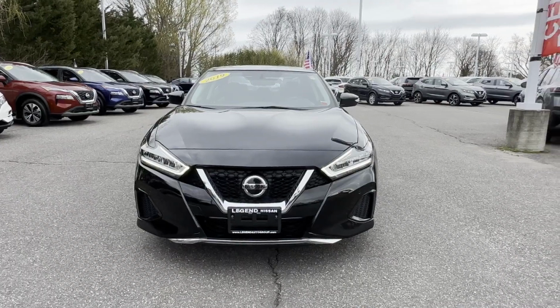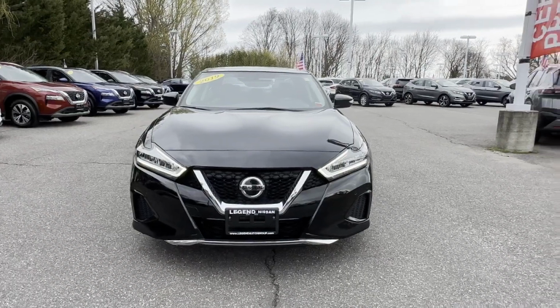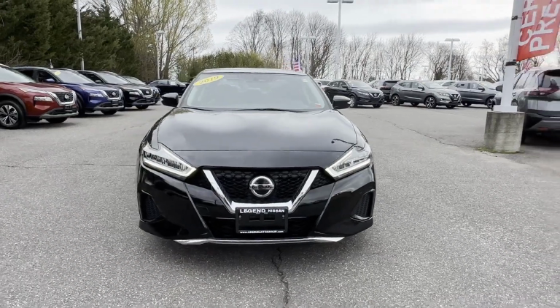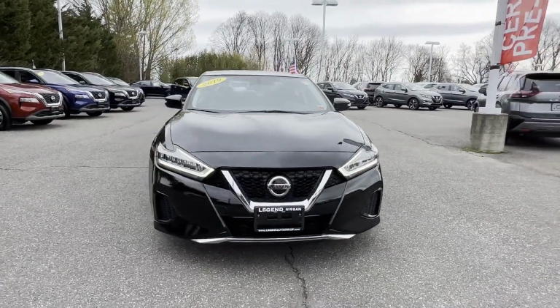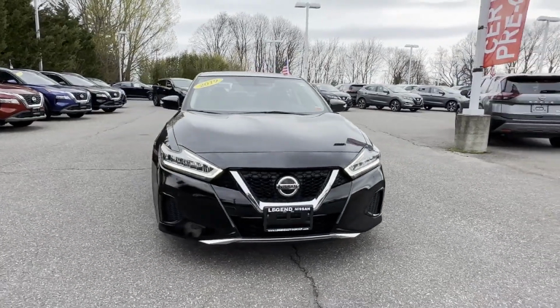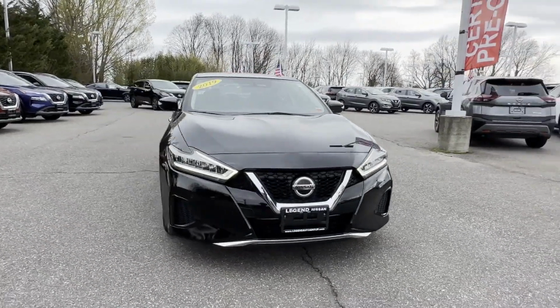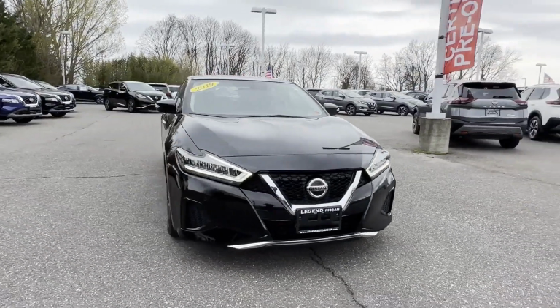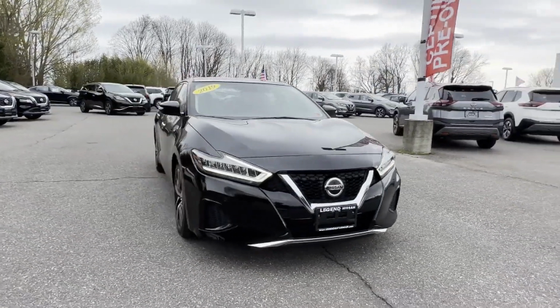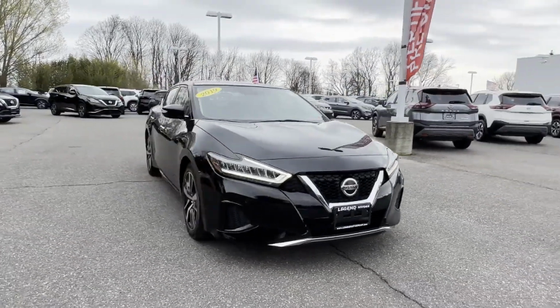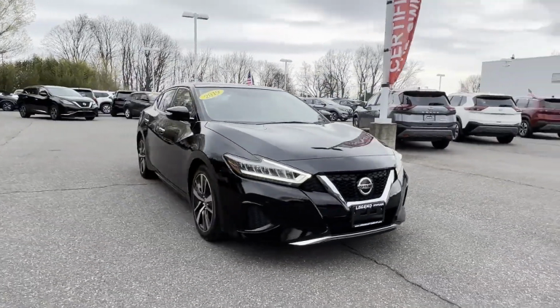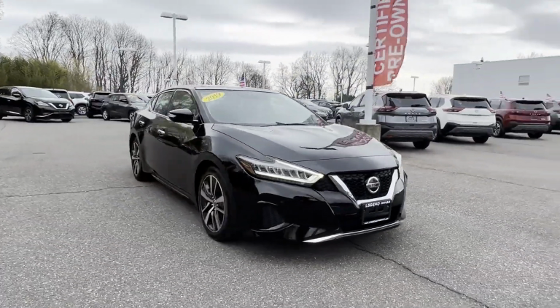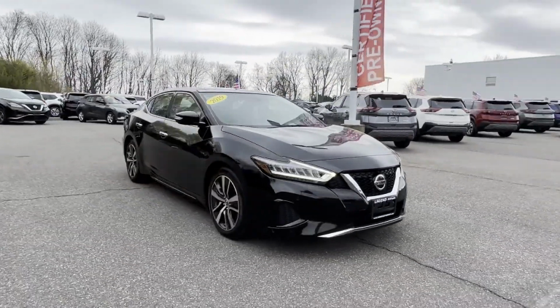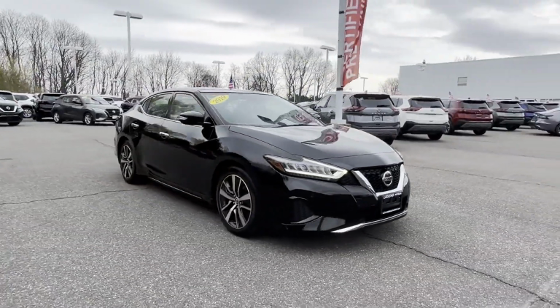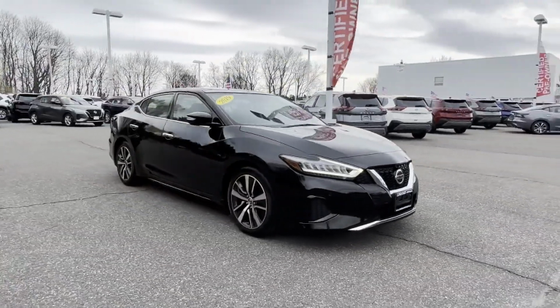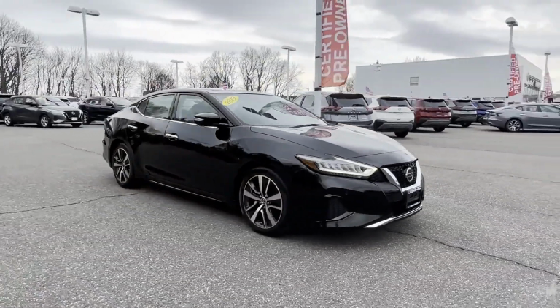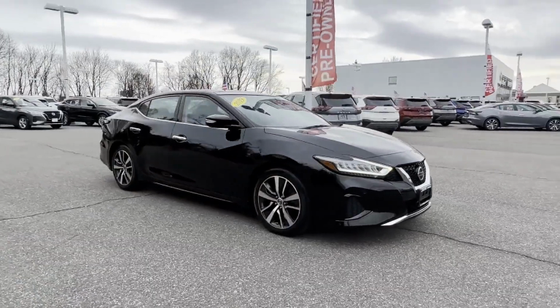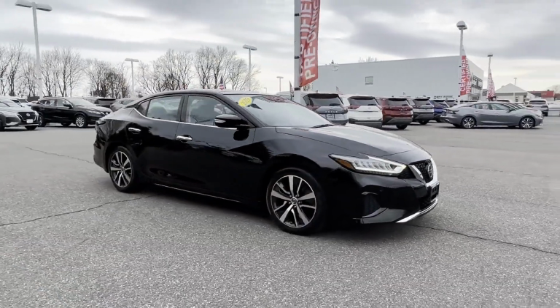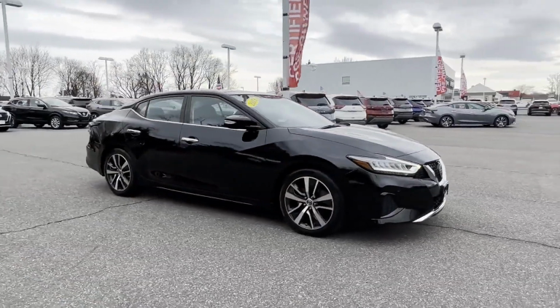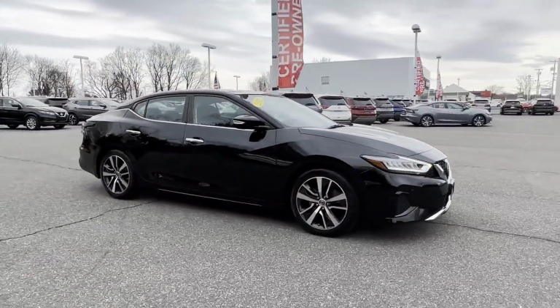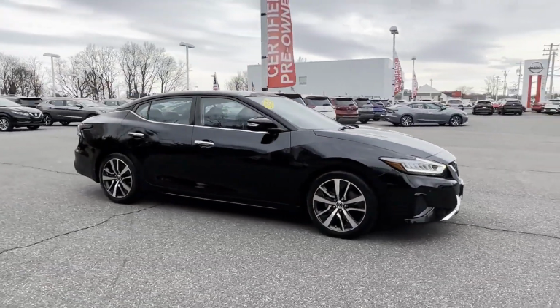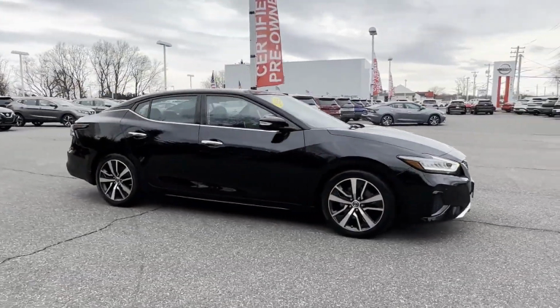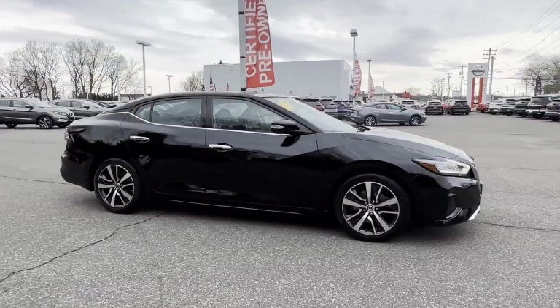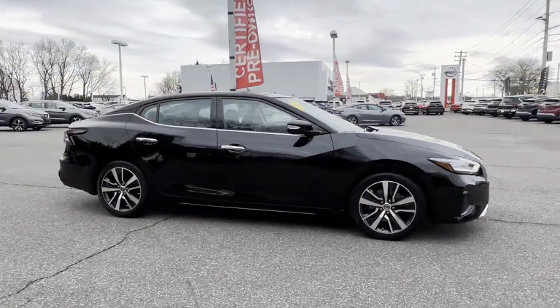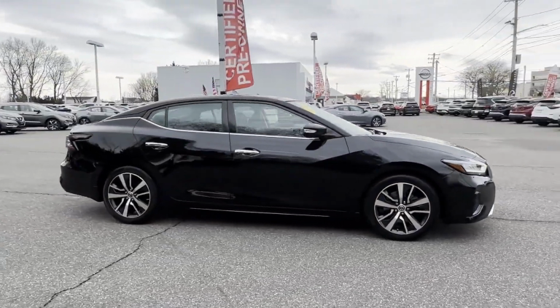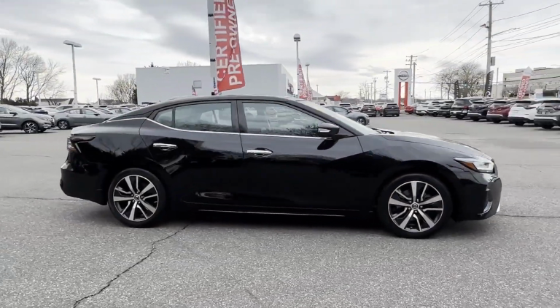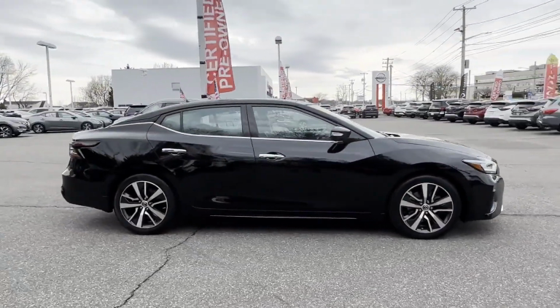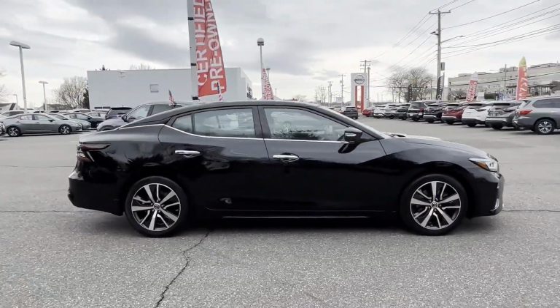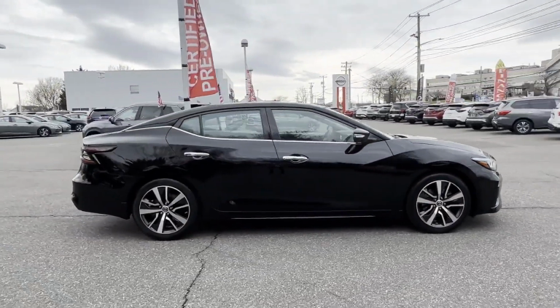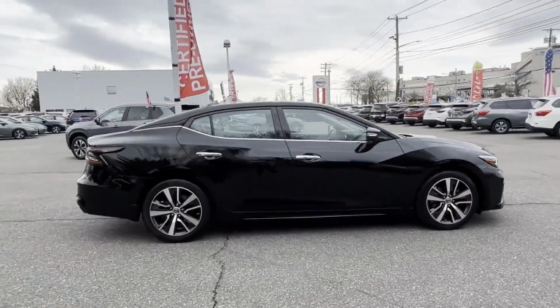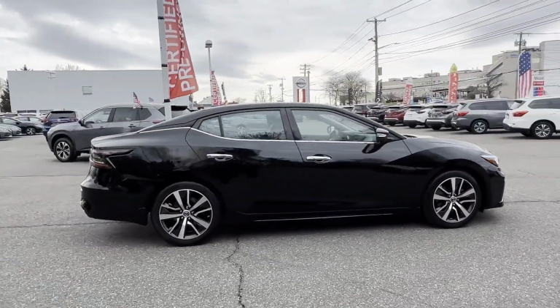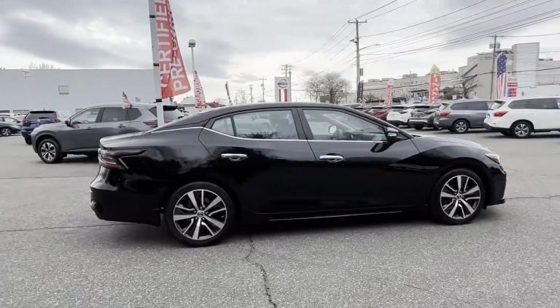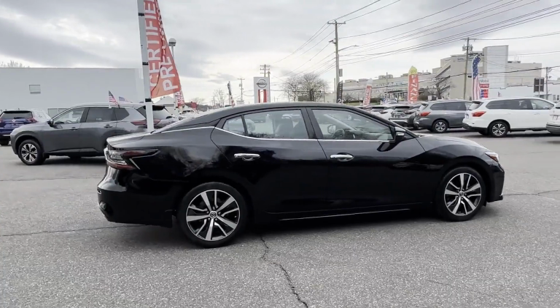2019 Nissan Maxima with less than 18,000 miles on the odometer. This sedan combines safety and comfort with style and performance.